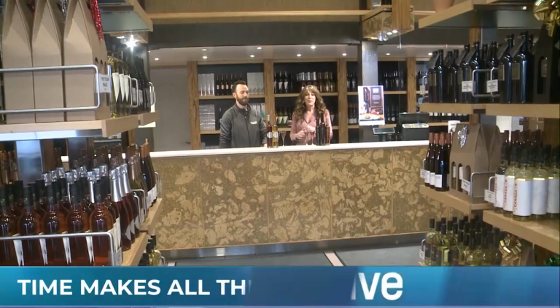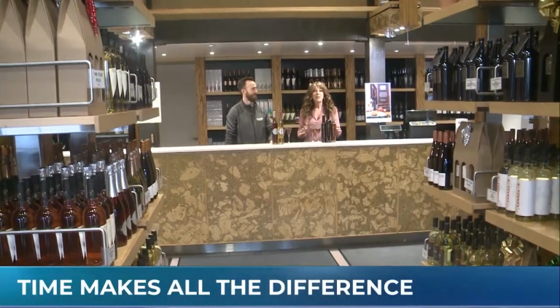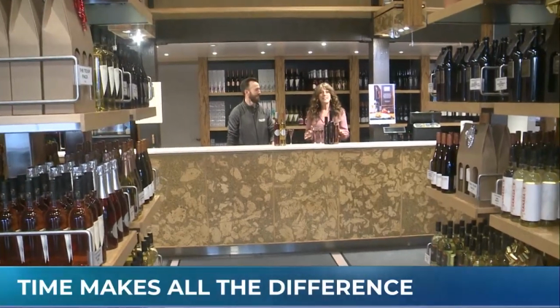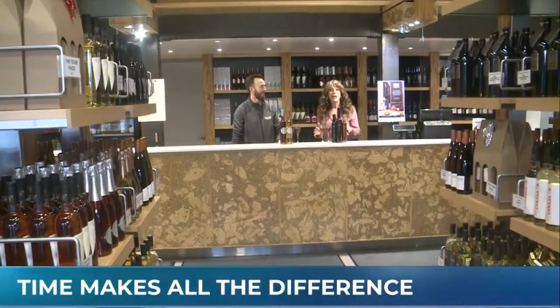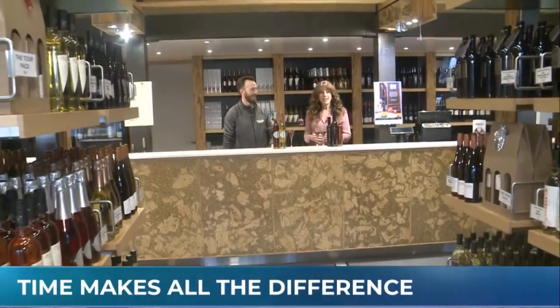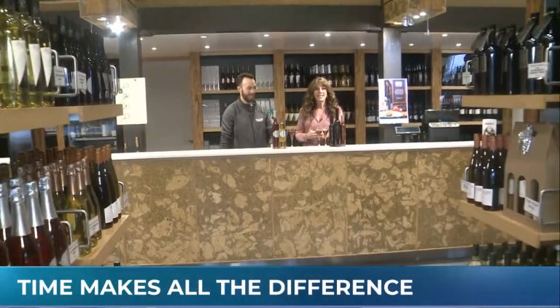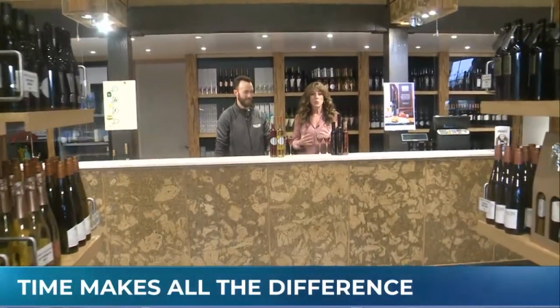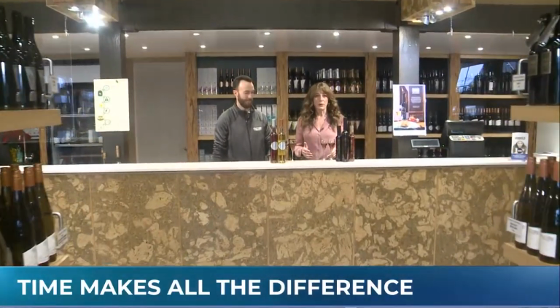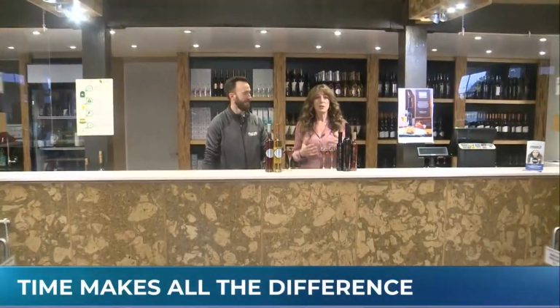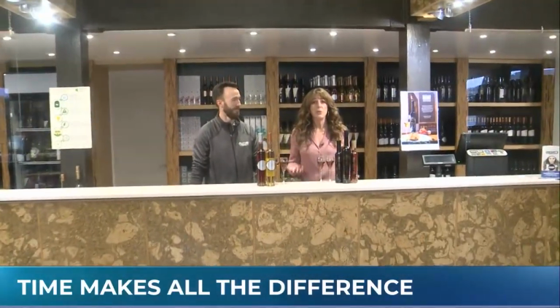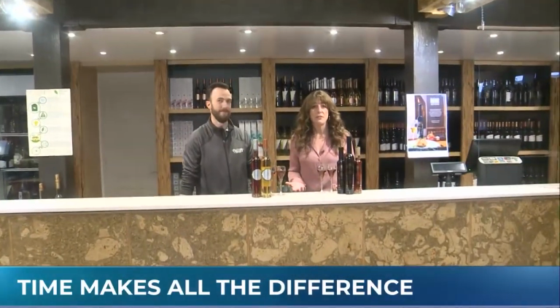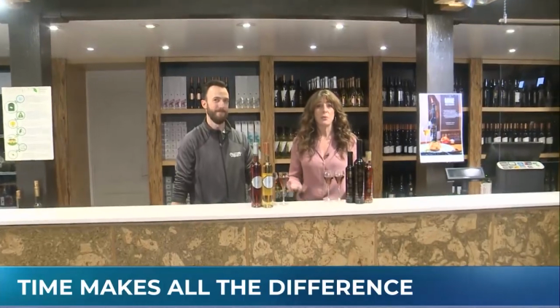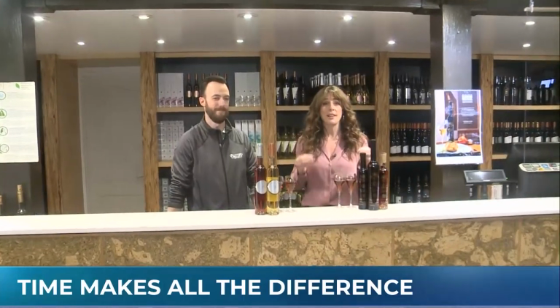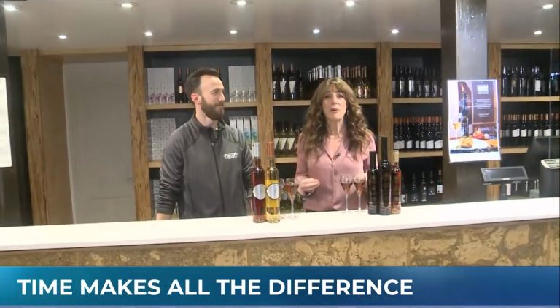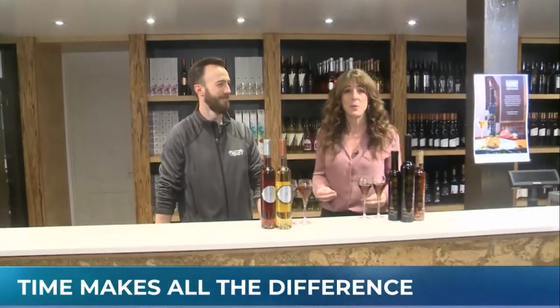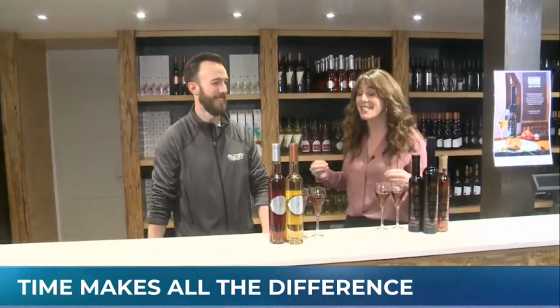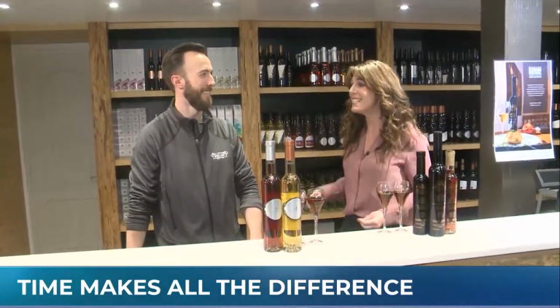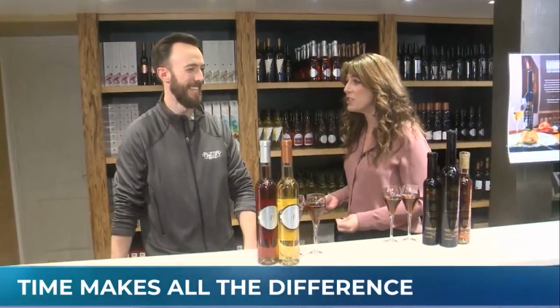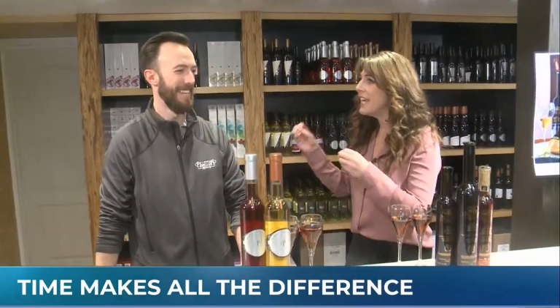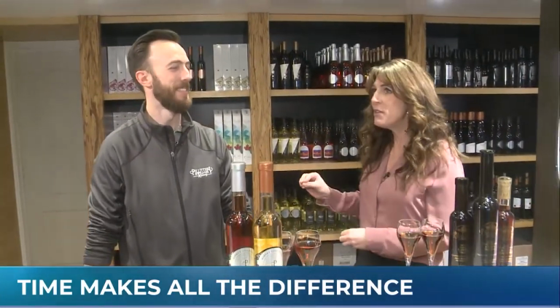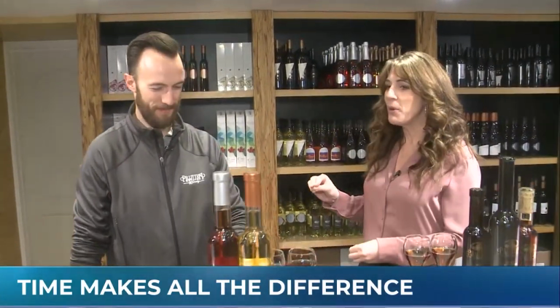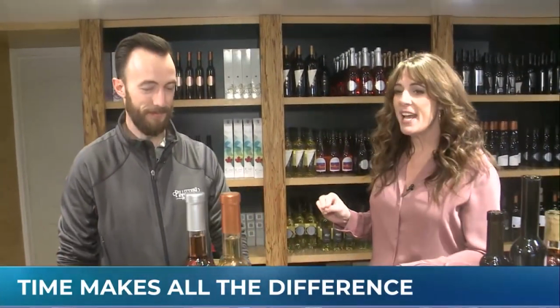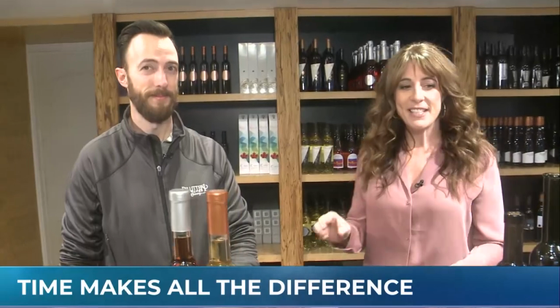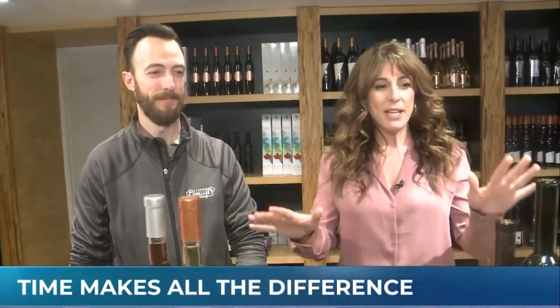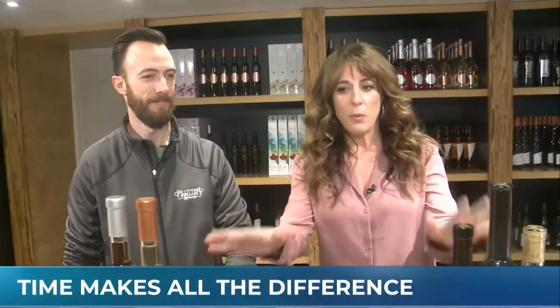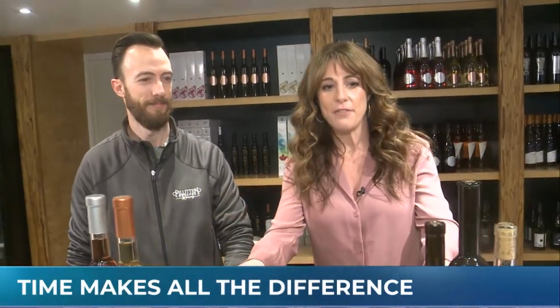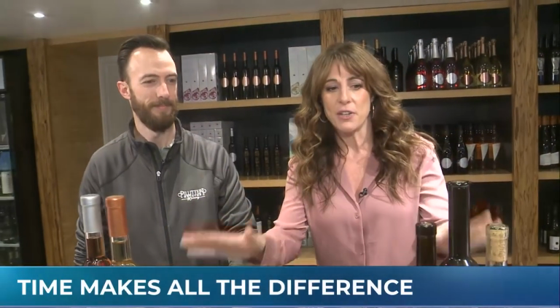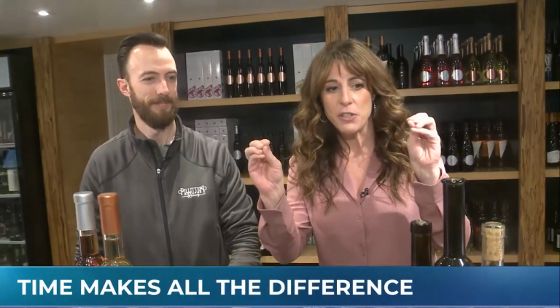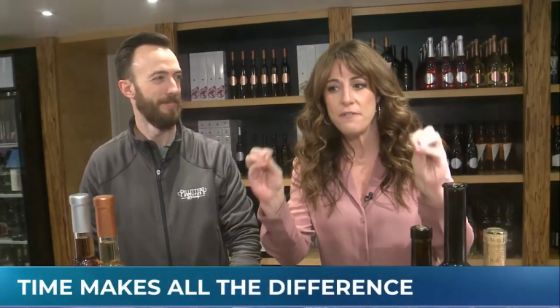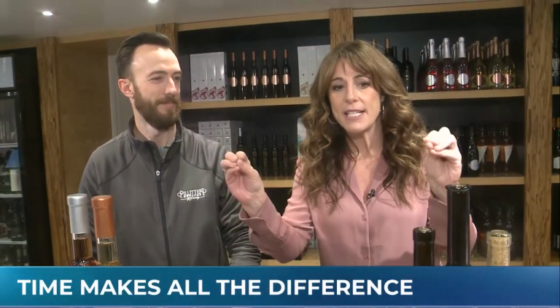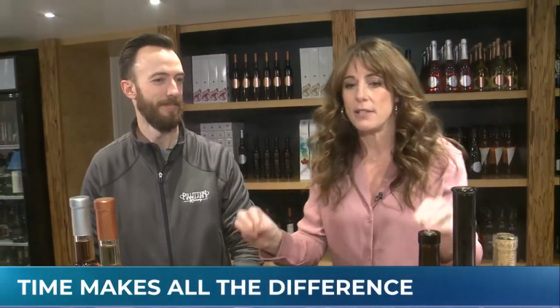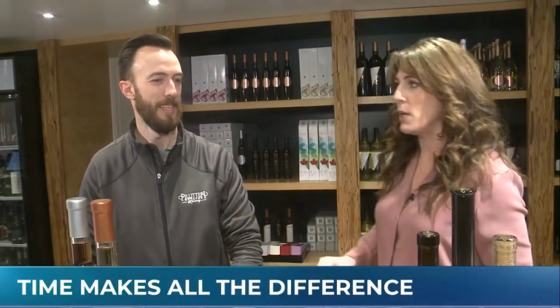Today you find us here at Pelletieri Estates Winery — such a beautiful venue. We're talking all about ice wine, tis the season. Take me through the process, and then tell me what we have in front of us here, because we've got two very different types of wine.